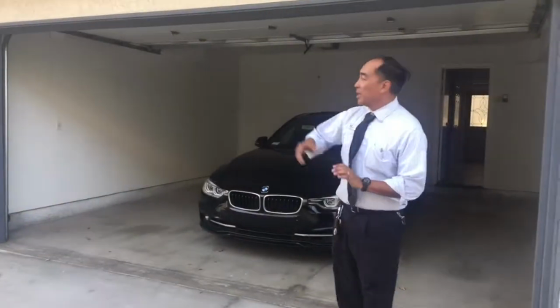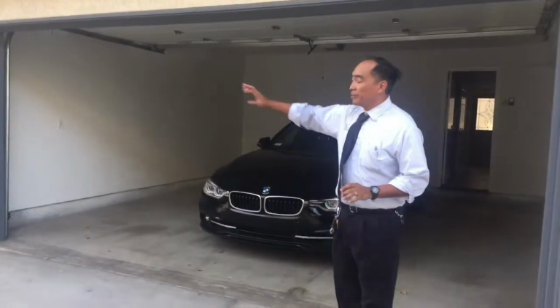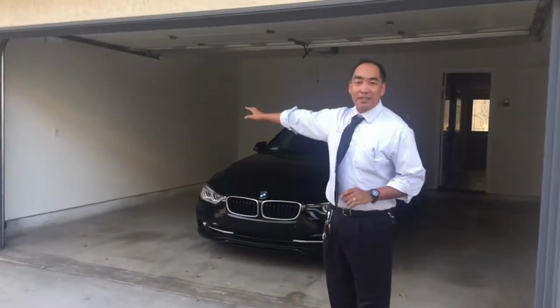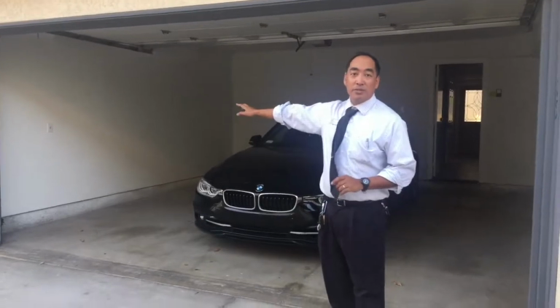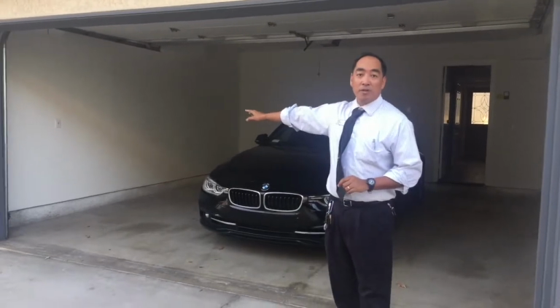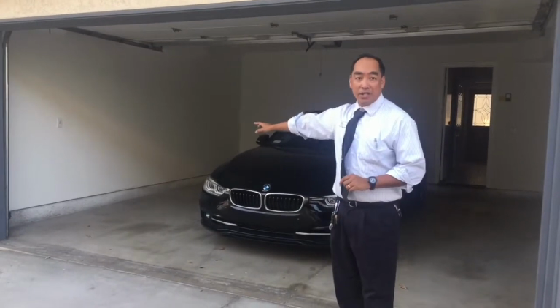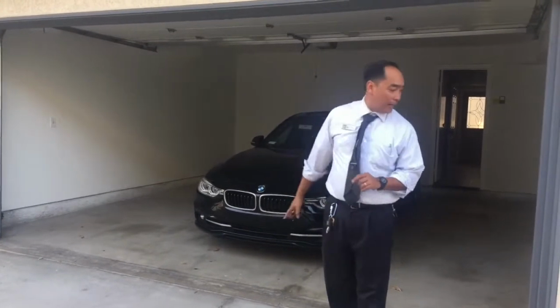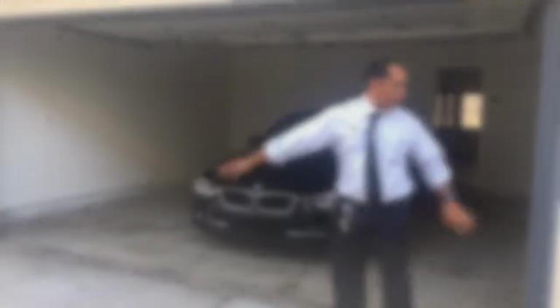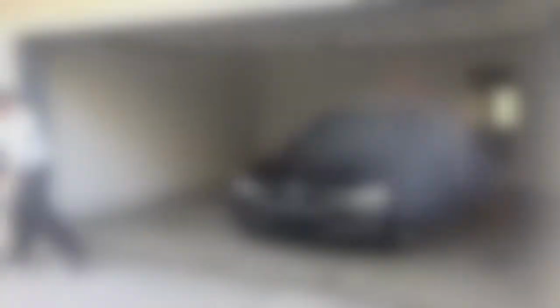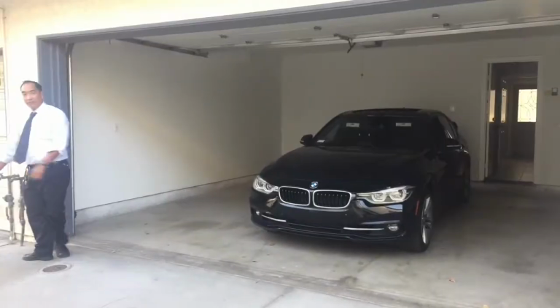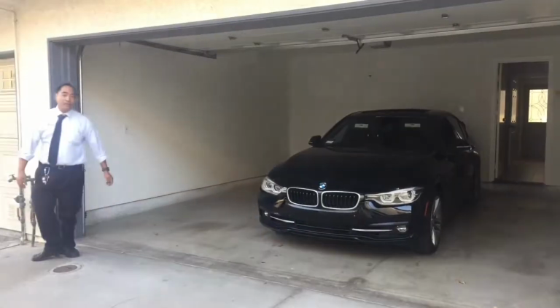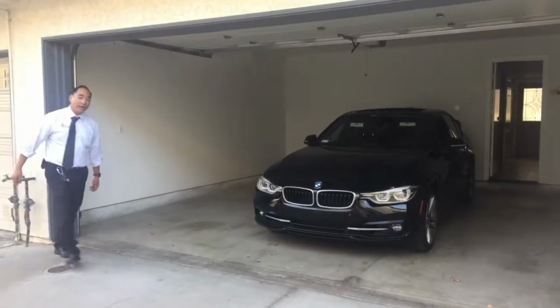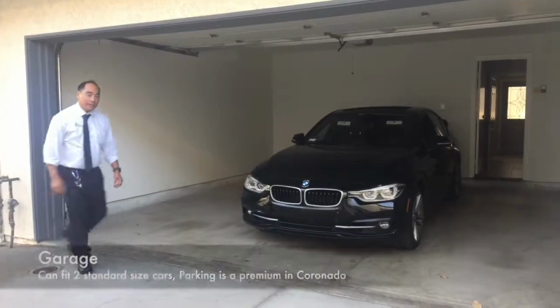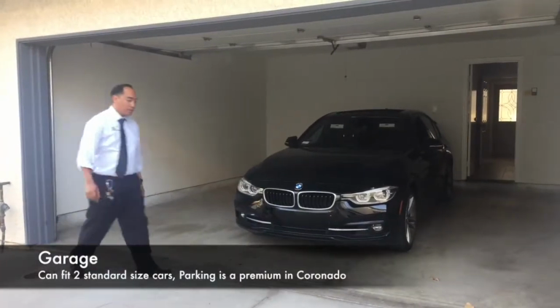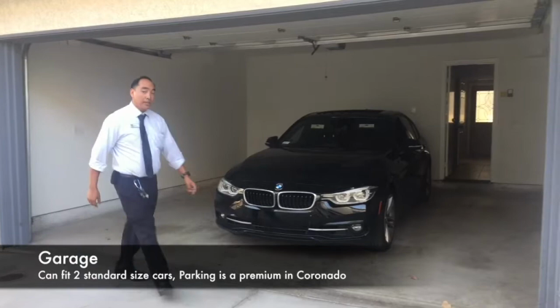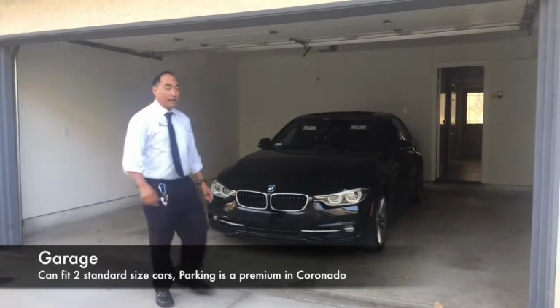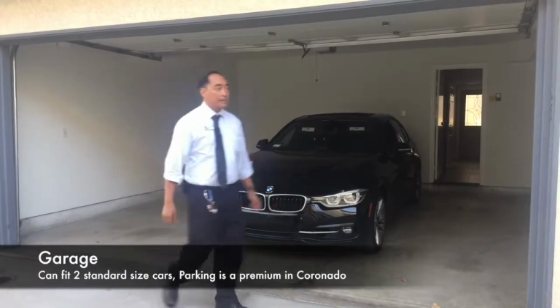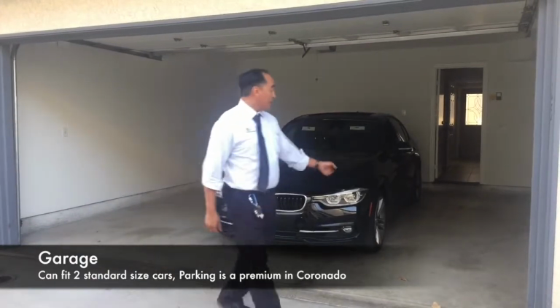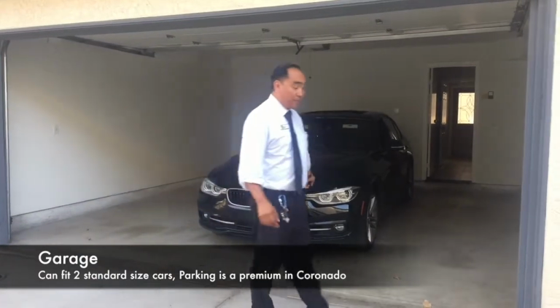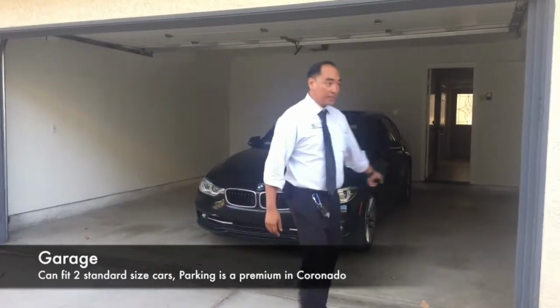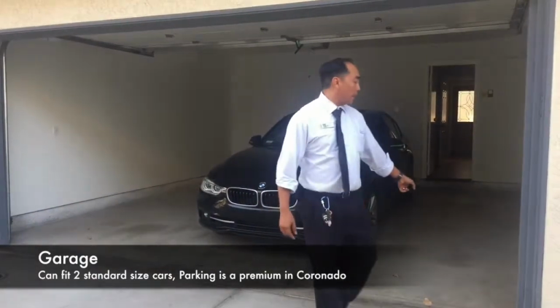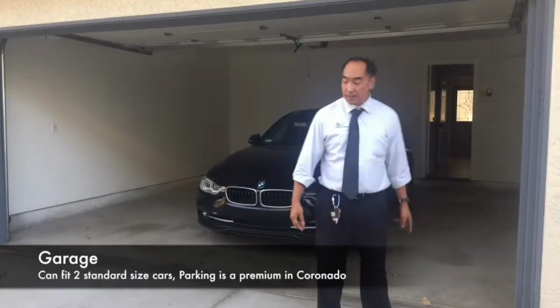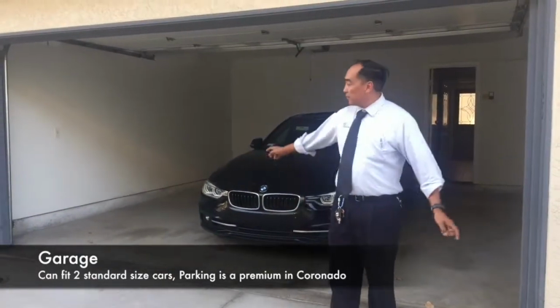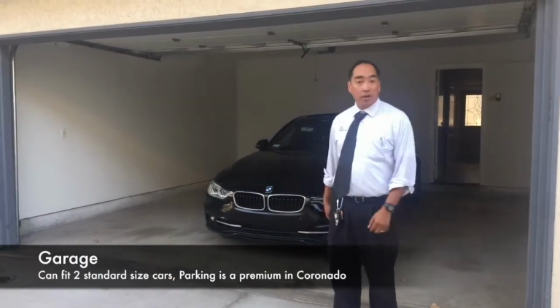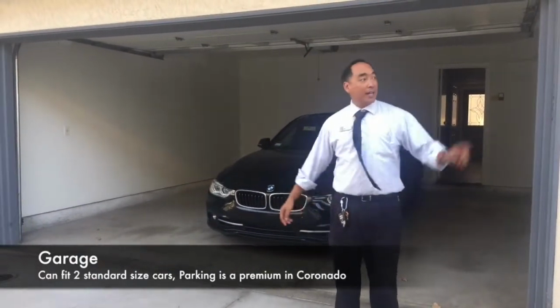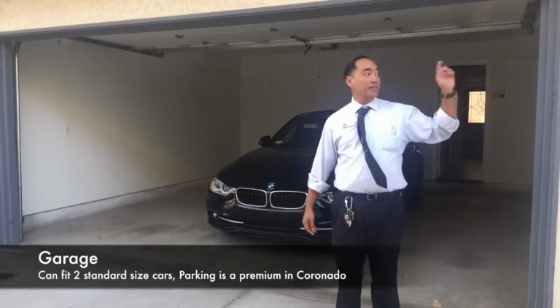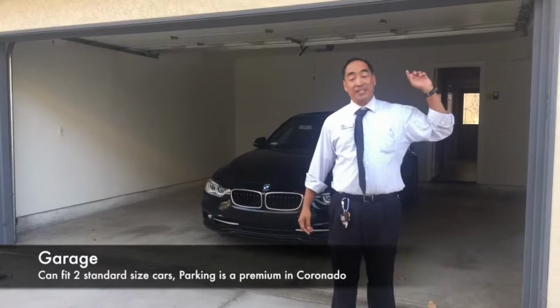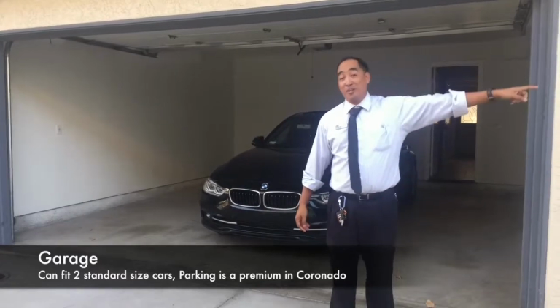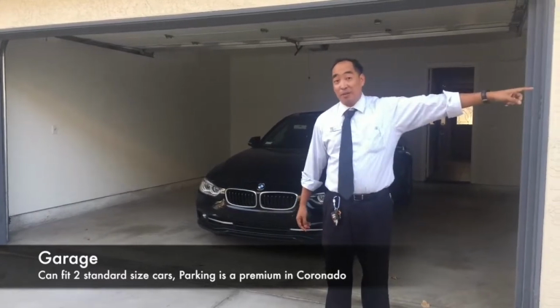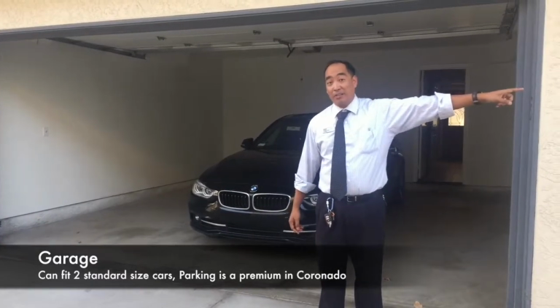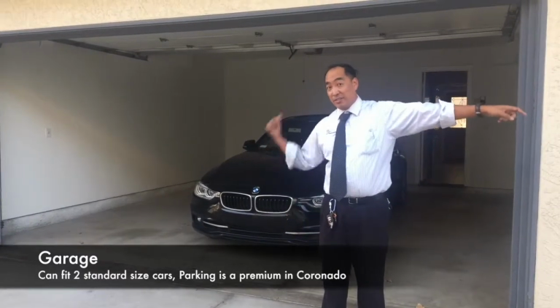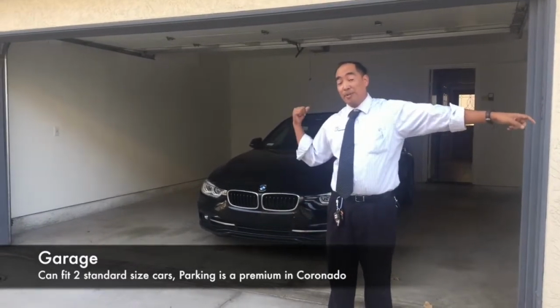We've got this two-car garage here, about 15 feet wide. You've got plenty of space on the sides for two cars, and it's impossible to find parking out there, so this is an added plus.